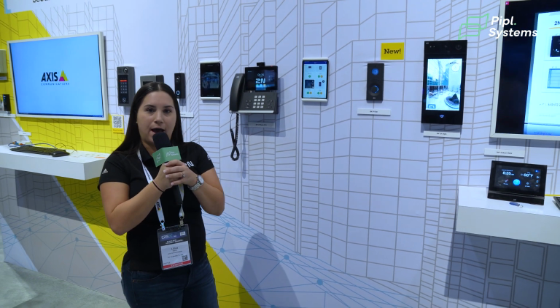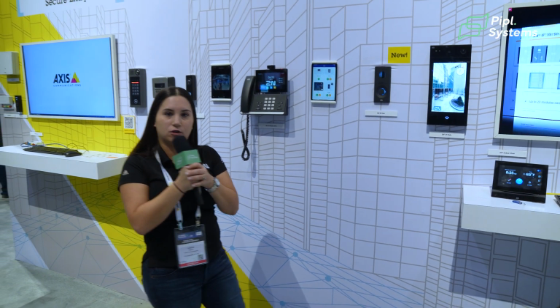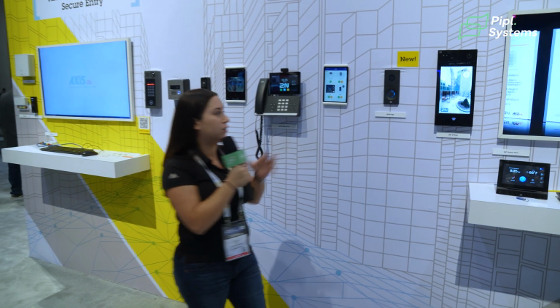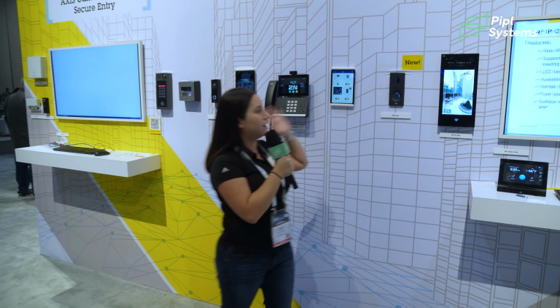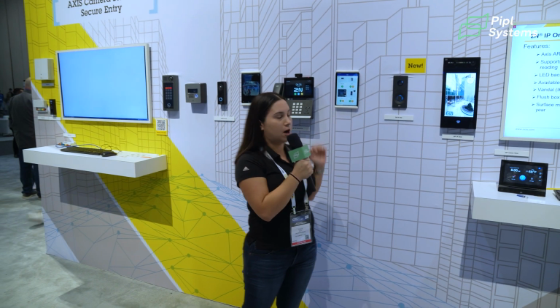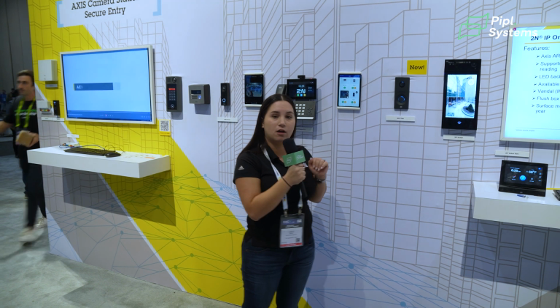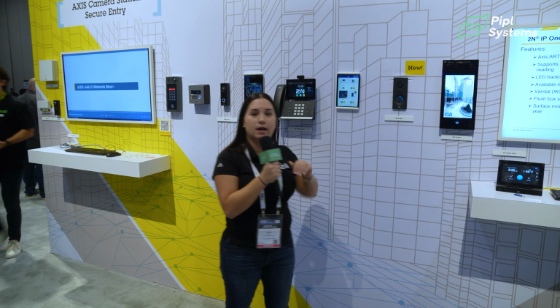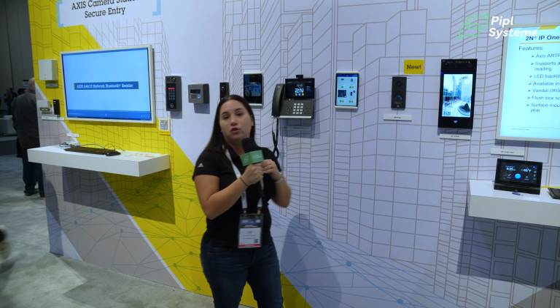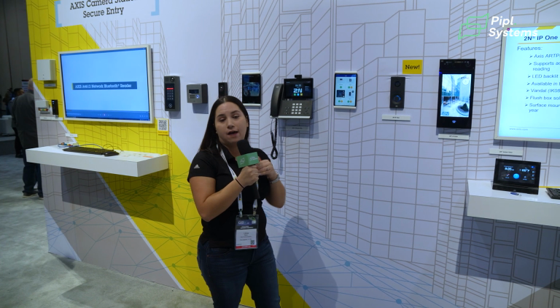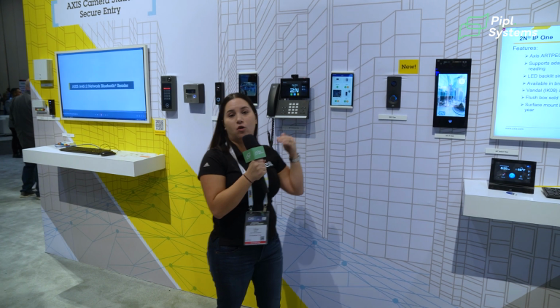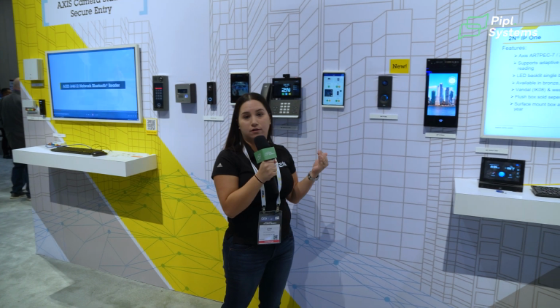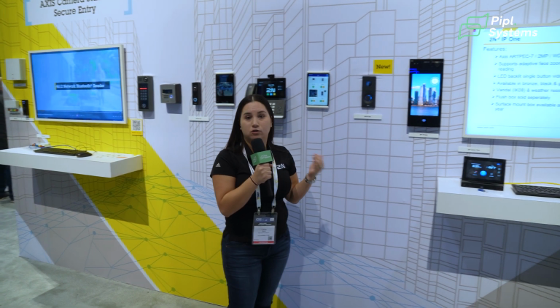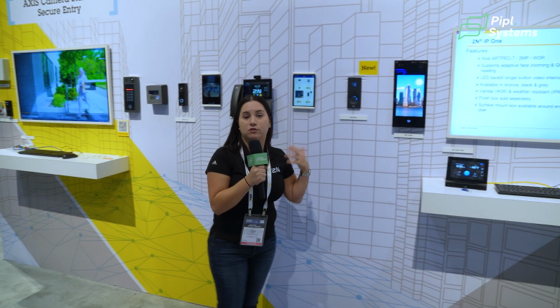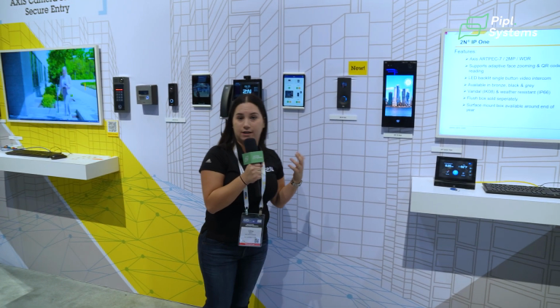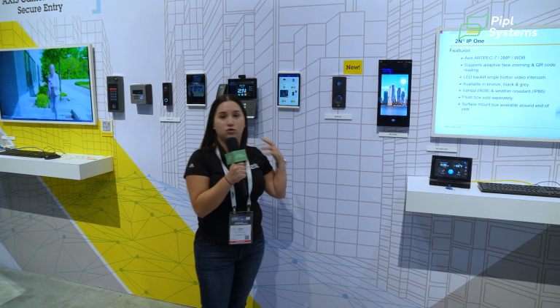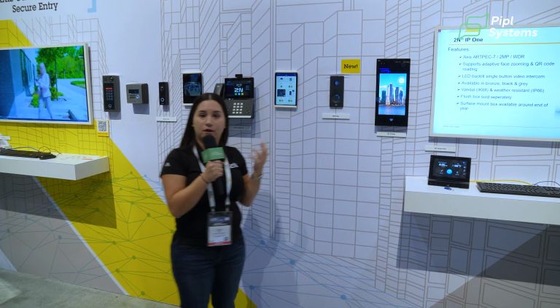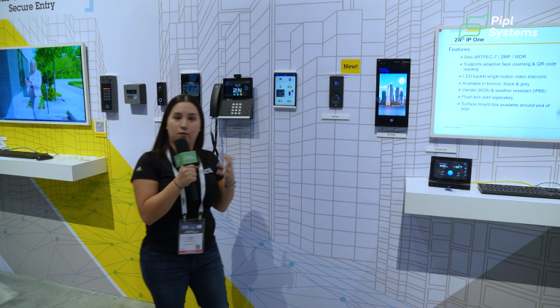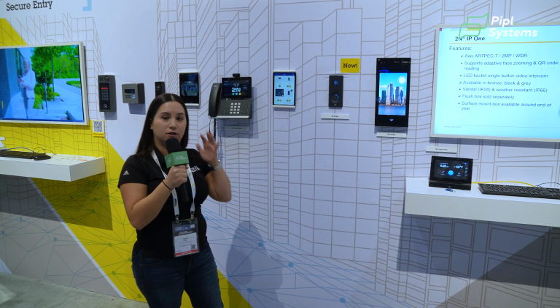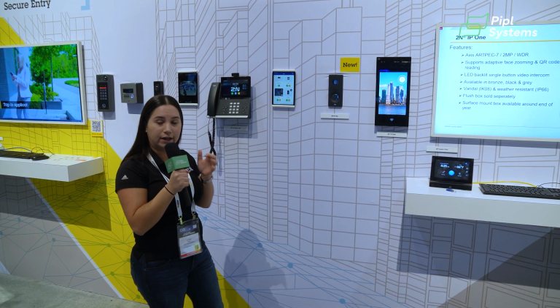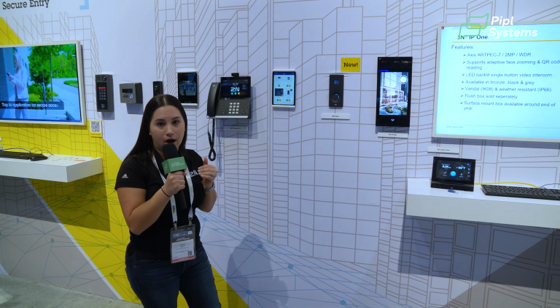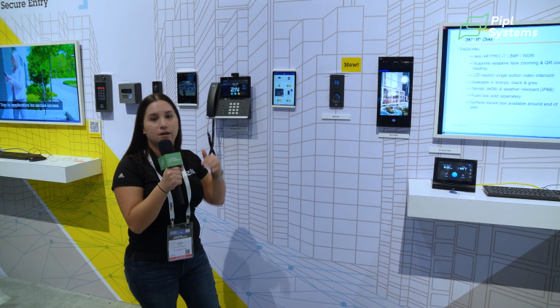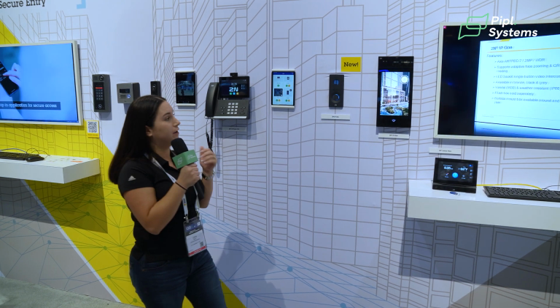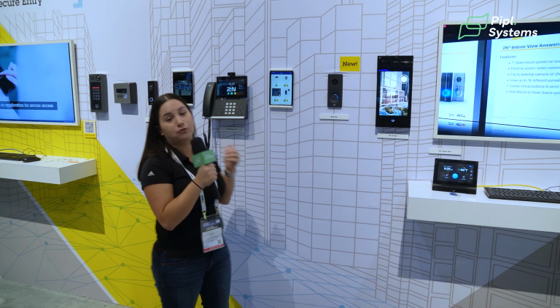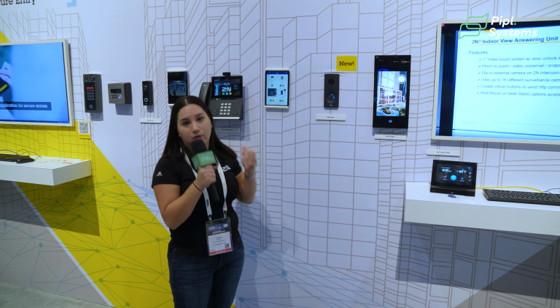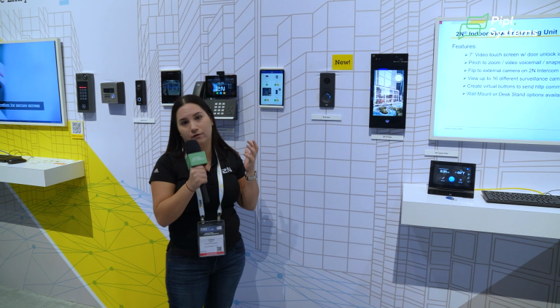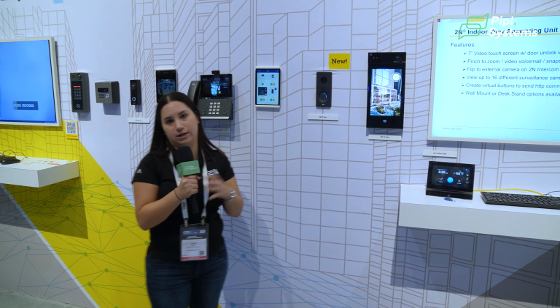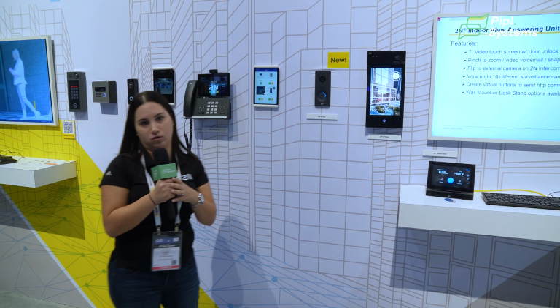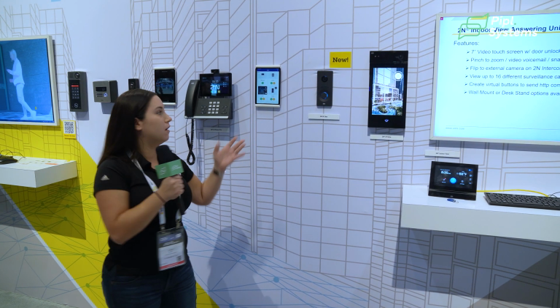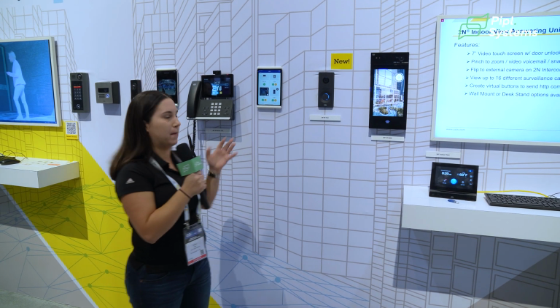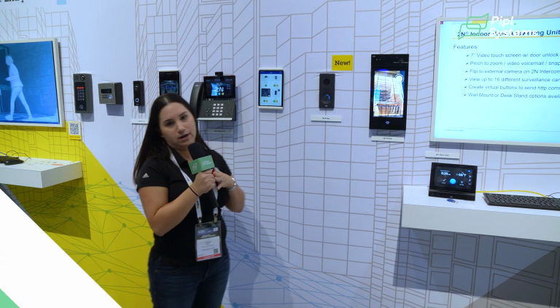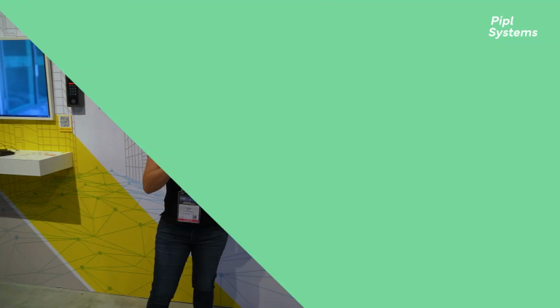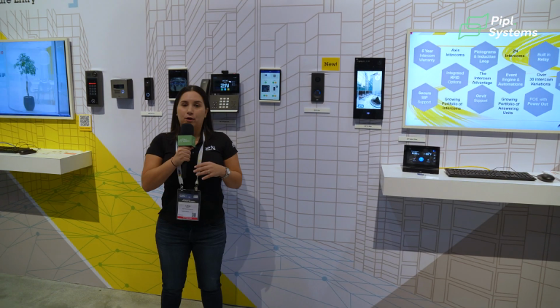Imagine you're installing your intercom — you don't have to go out to the field to service it. You can do all the configuration locally at your office via our free remote configuration tool on My2N.